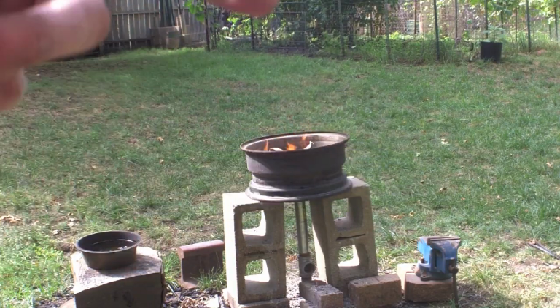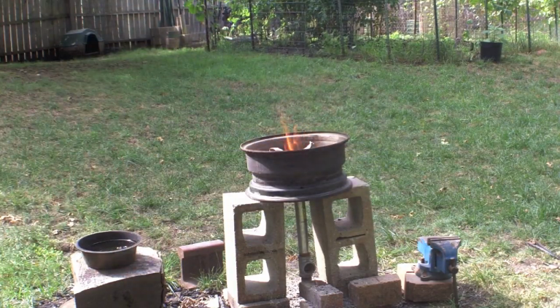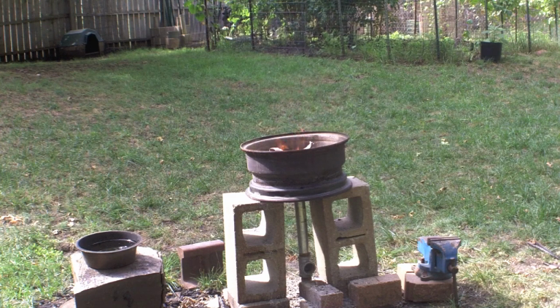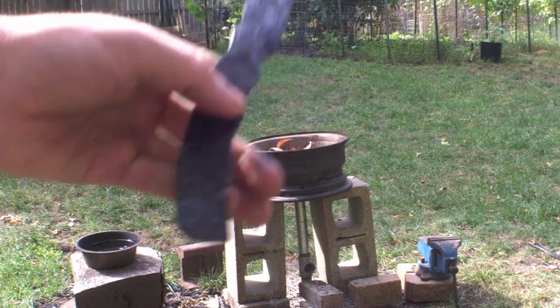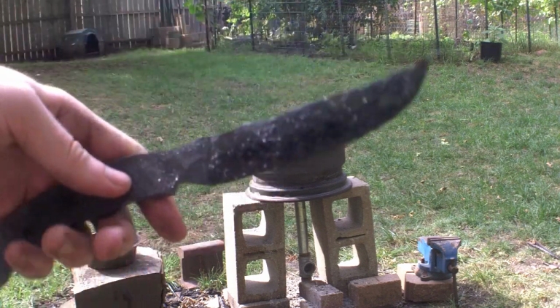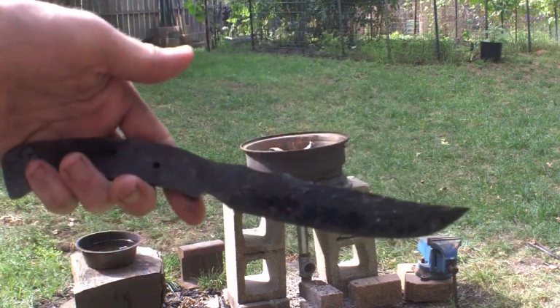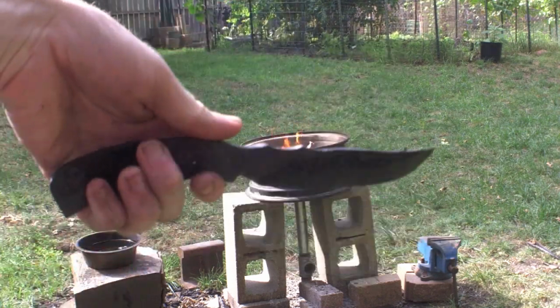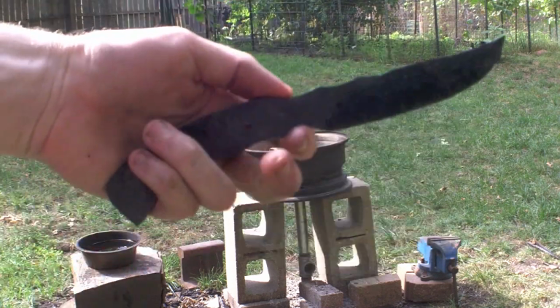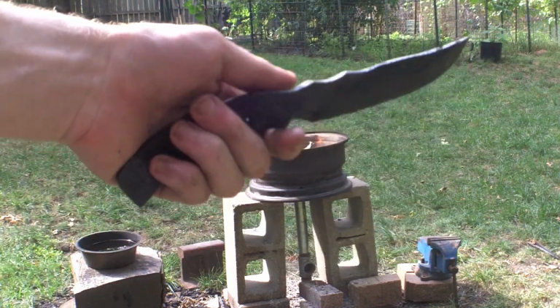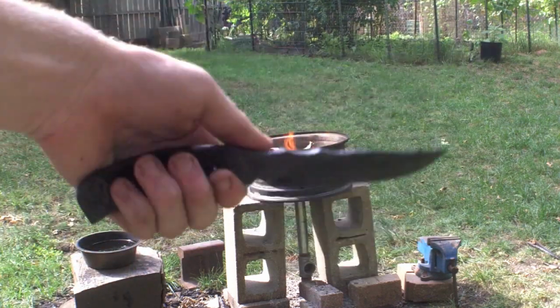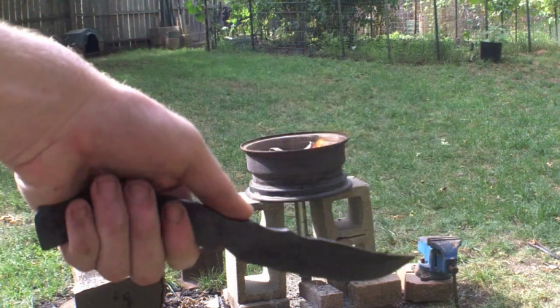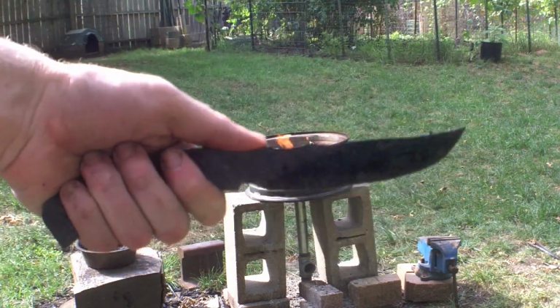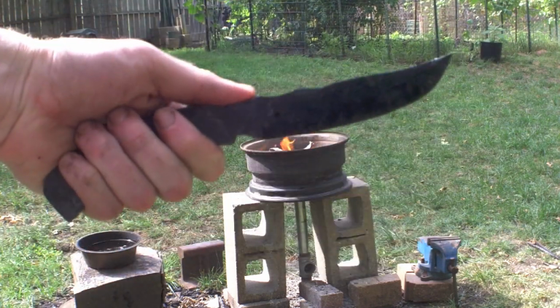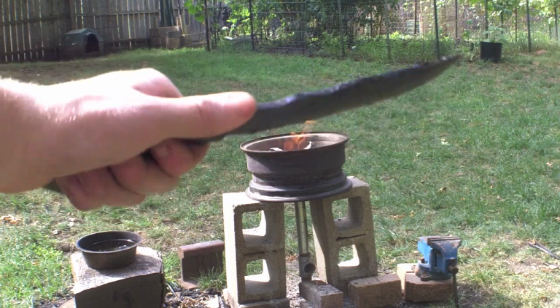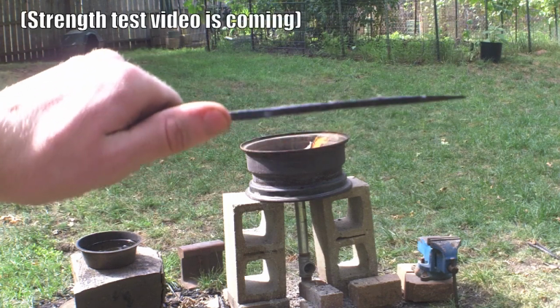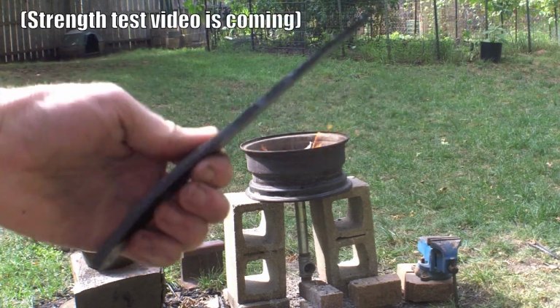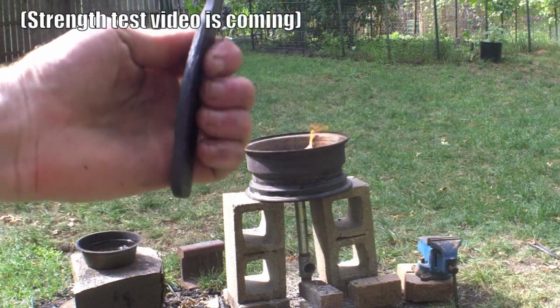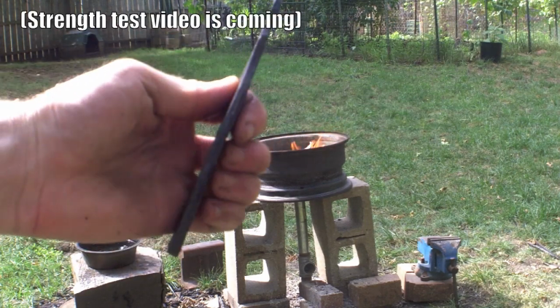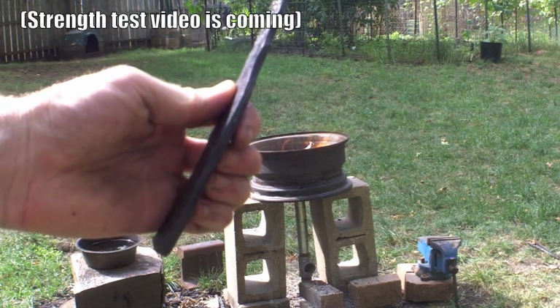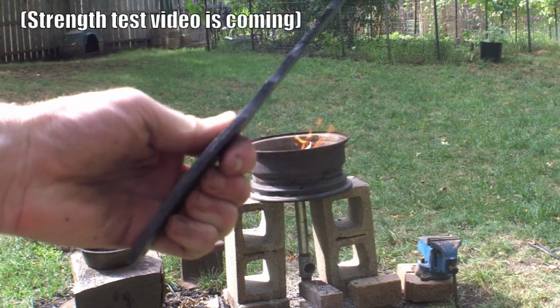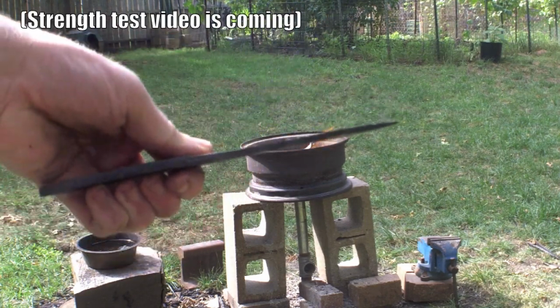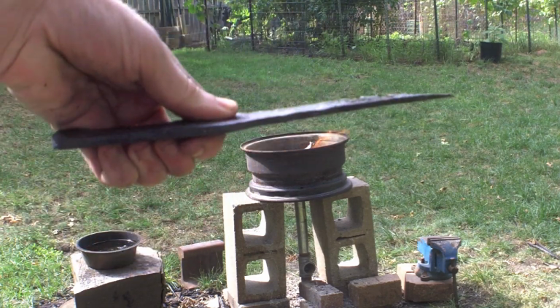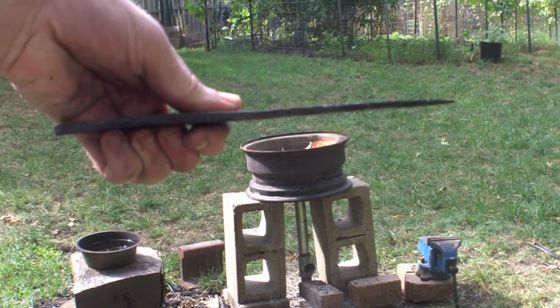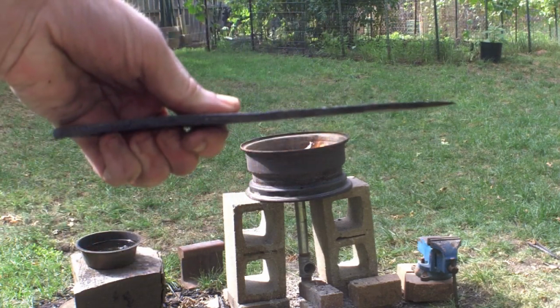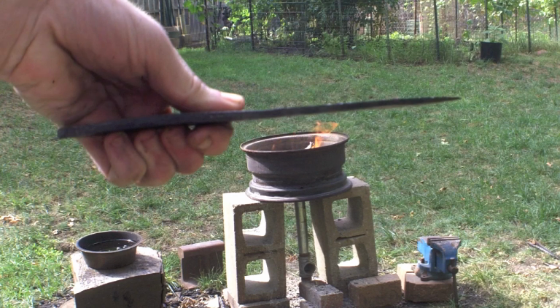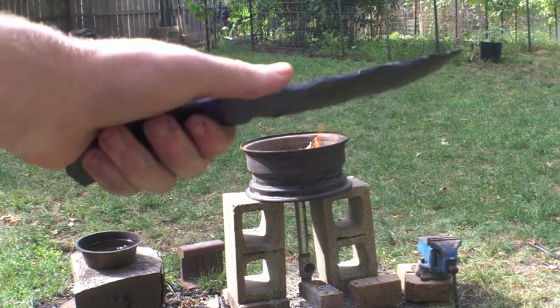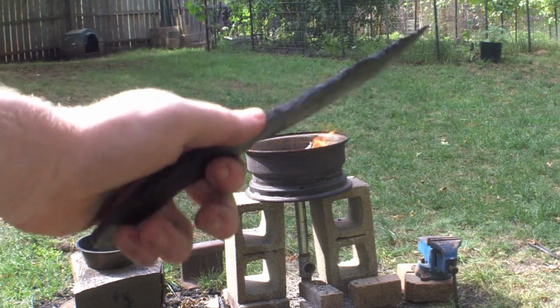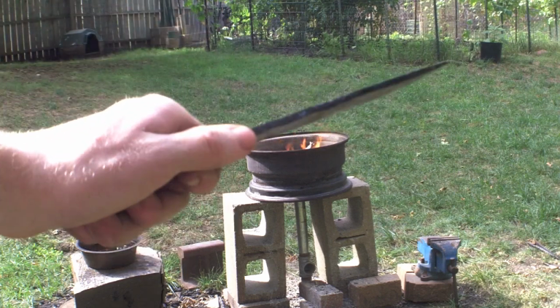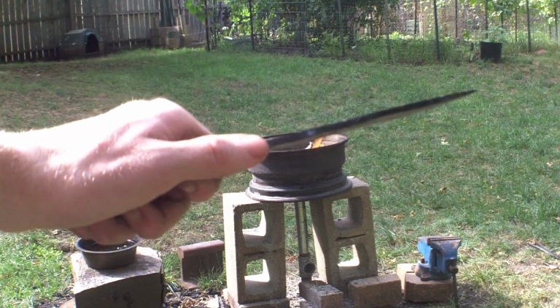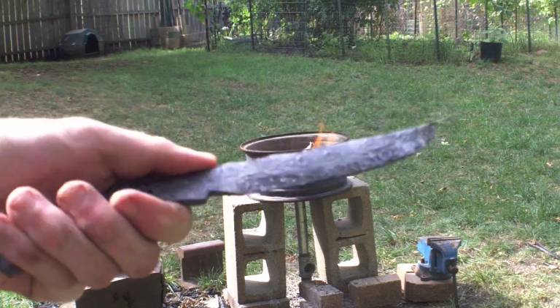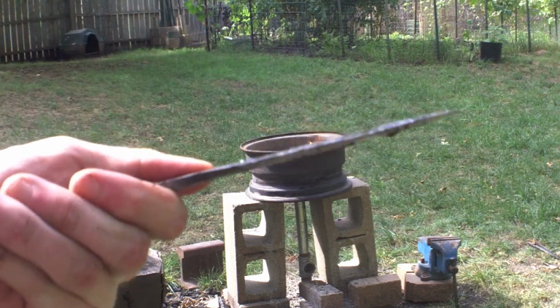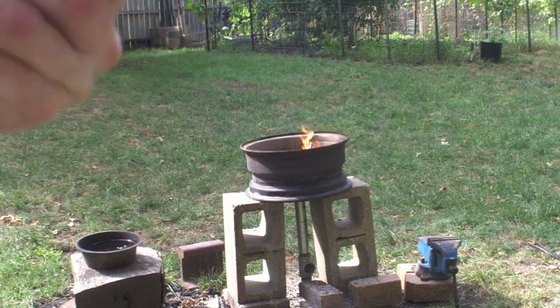That's the way I heat treat my knives. I know there are a lot of different ways, but I've tested my knife strength and I've carved nails with them, so I know this works and it's a good technique. If you have any questions, make sure to comment those down below.